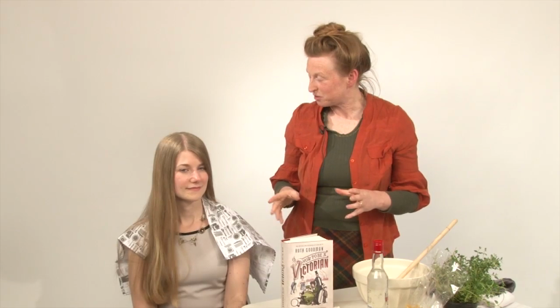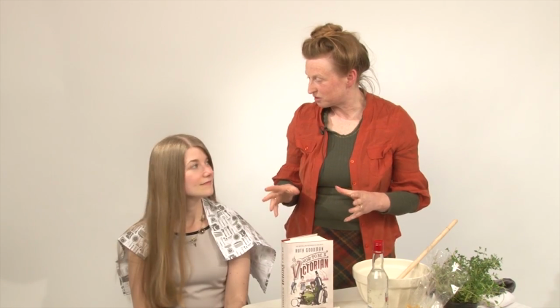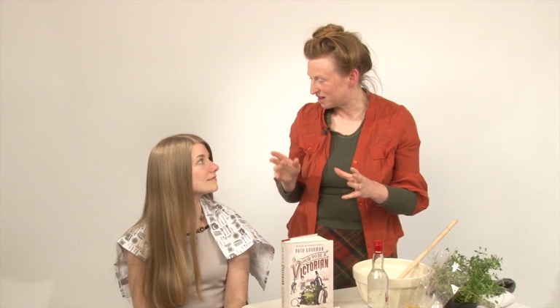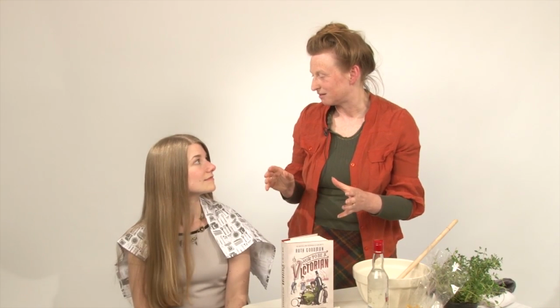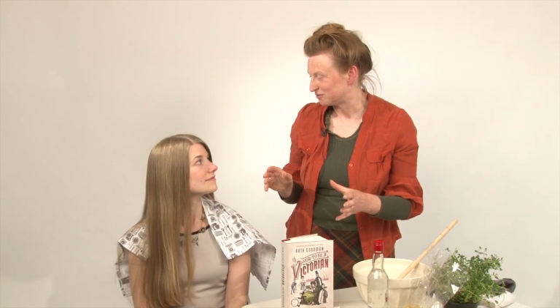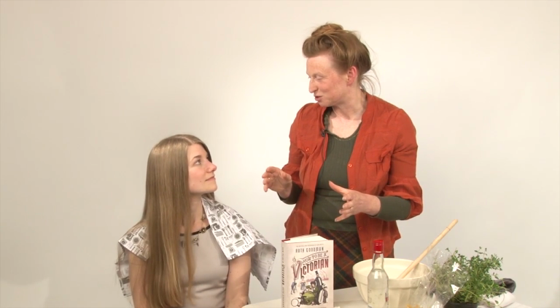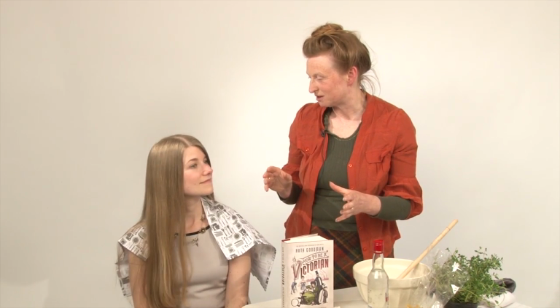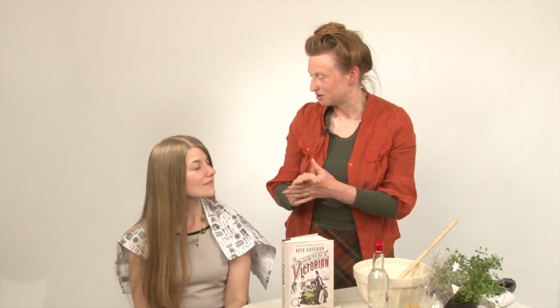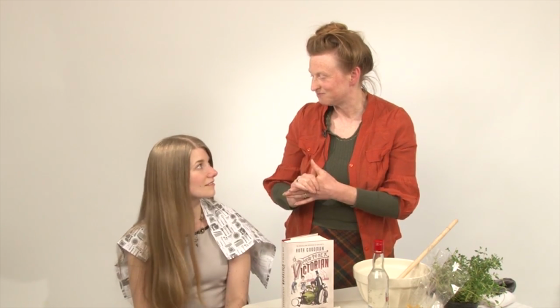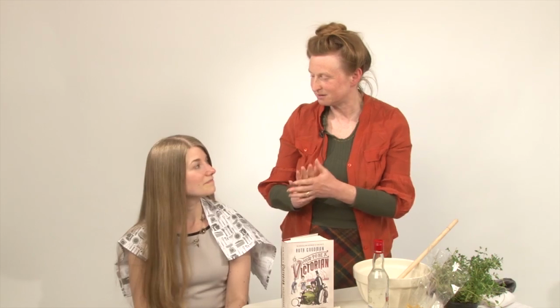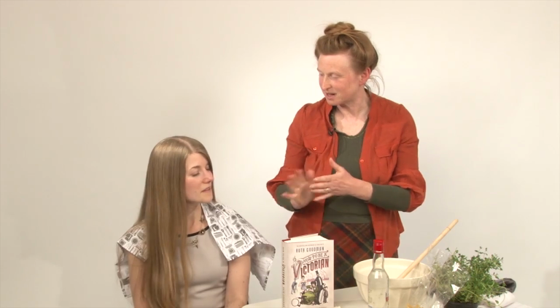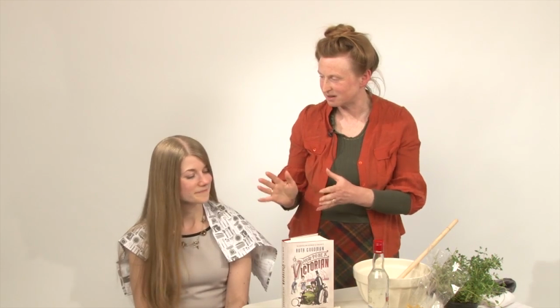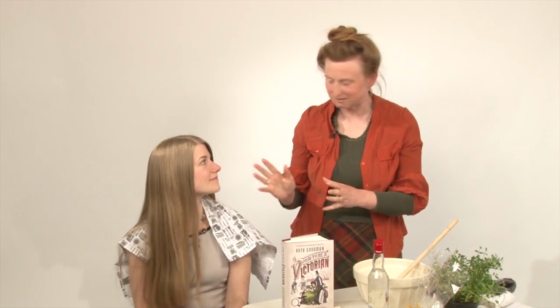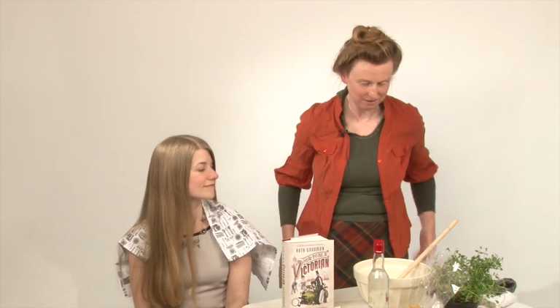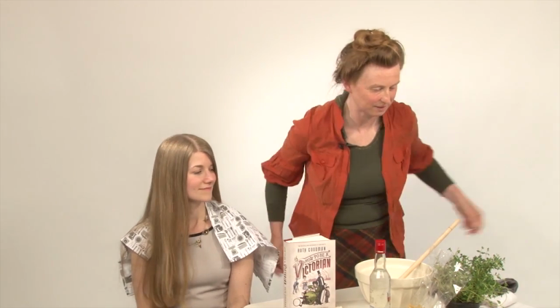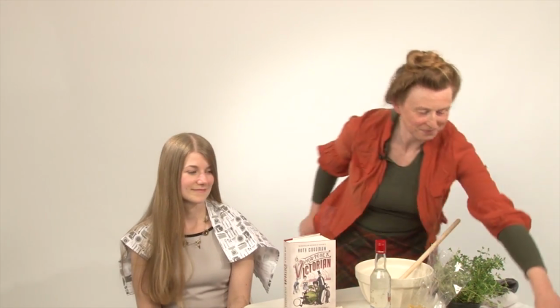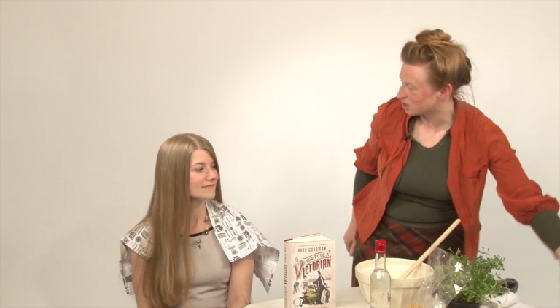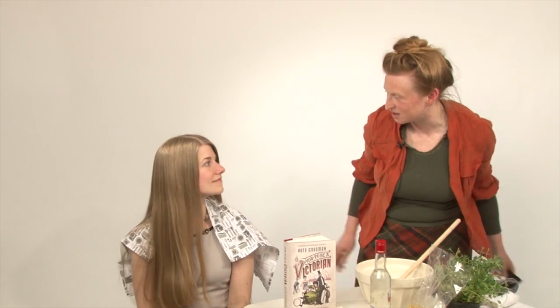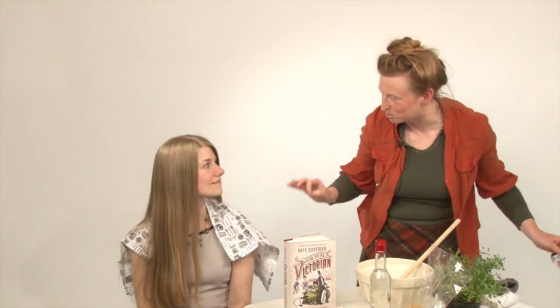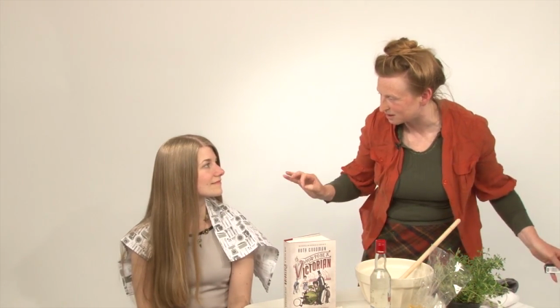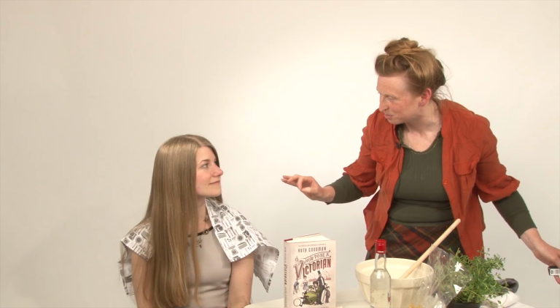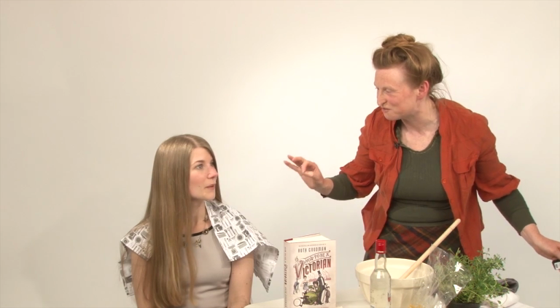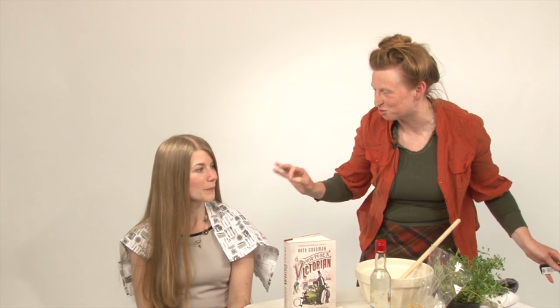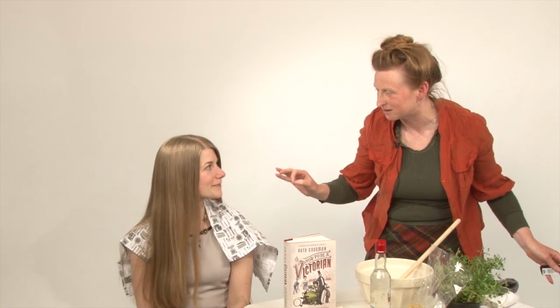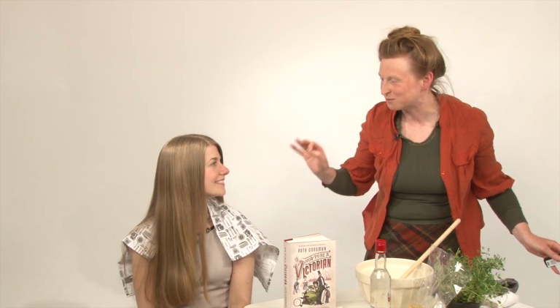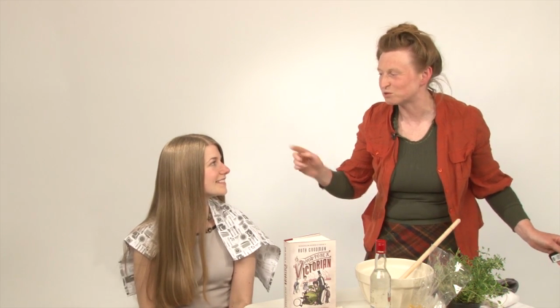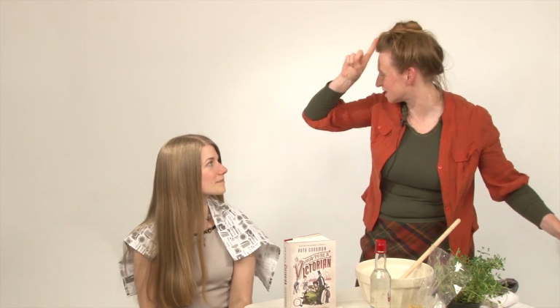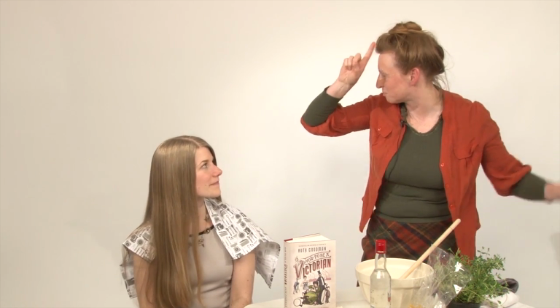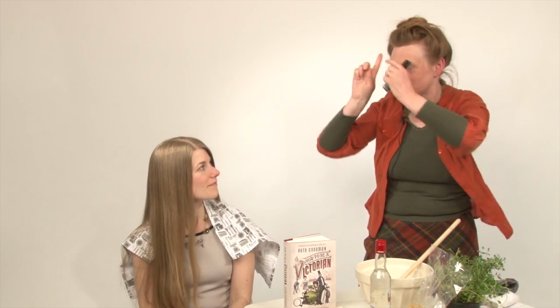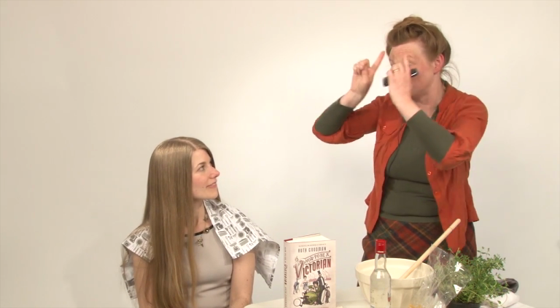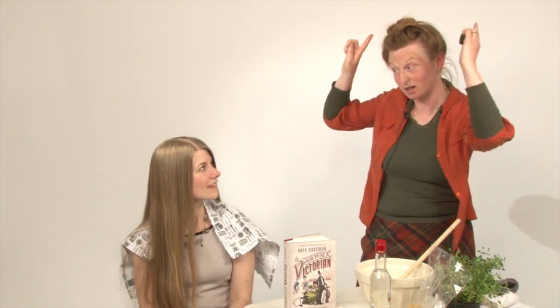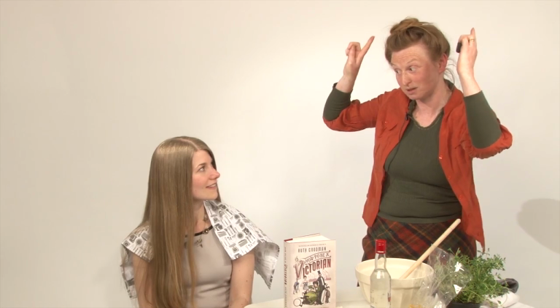So, how about if we go for the really beginning of Victoria's reign? 1839. In which case, you need a double parting. Because for a very short period, it was fashionable not to have a single centre parting, but to have a V-shaped parting.